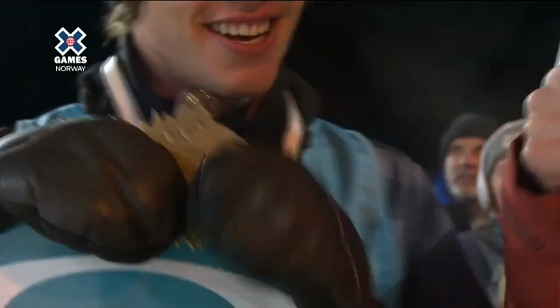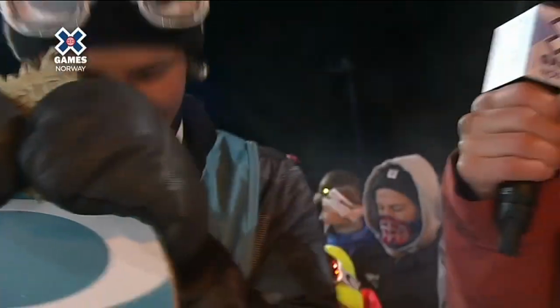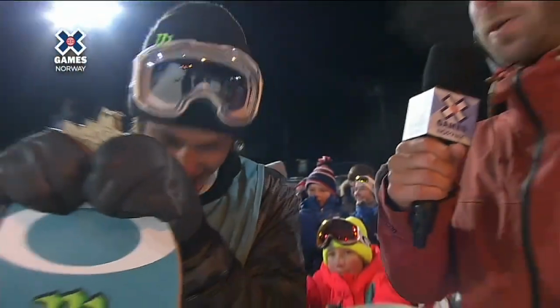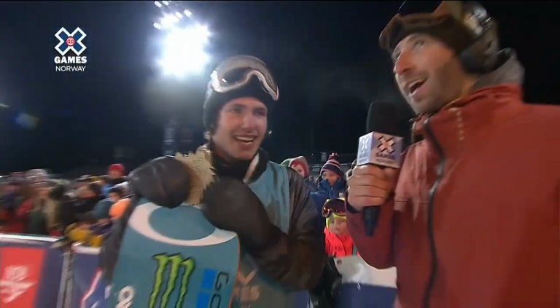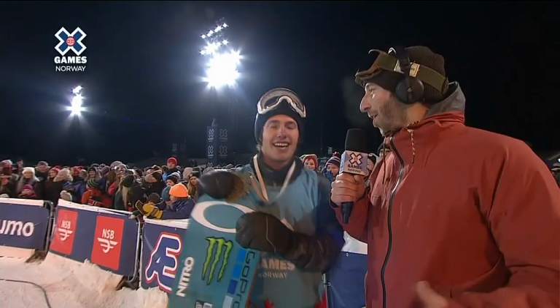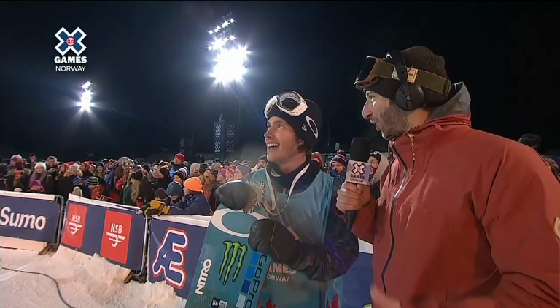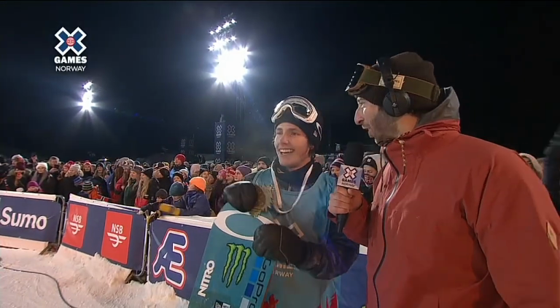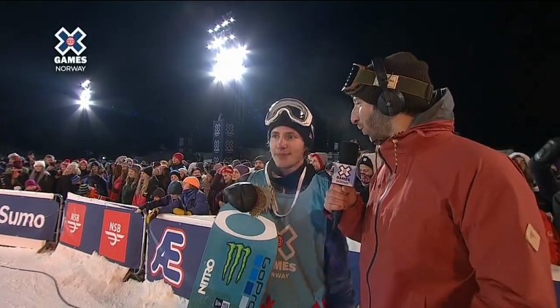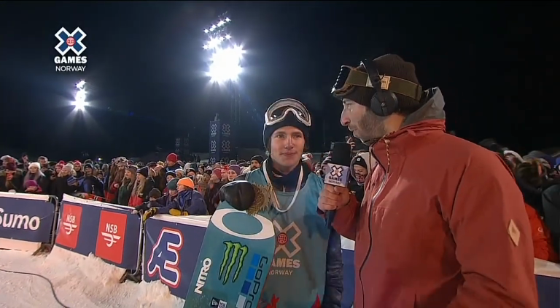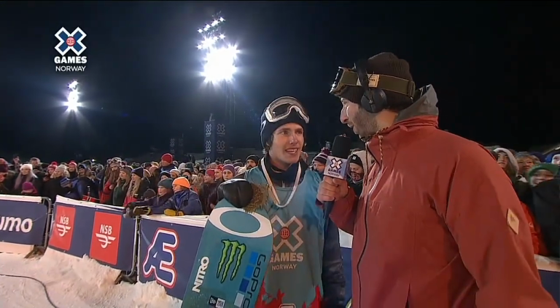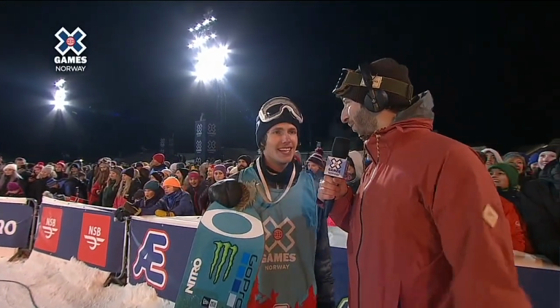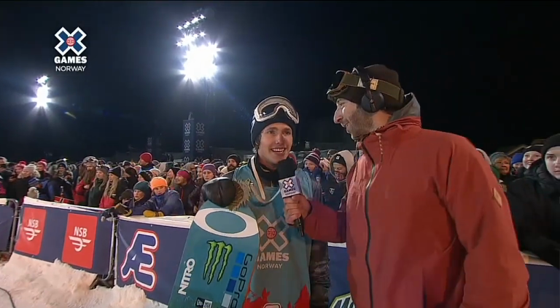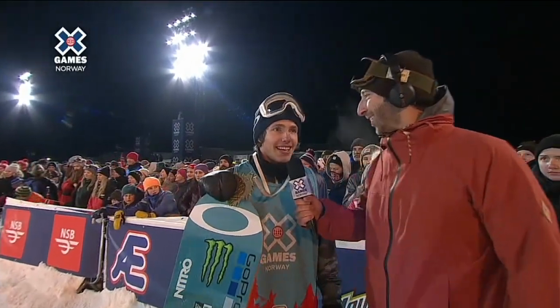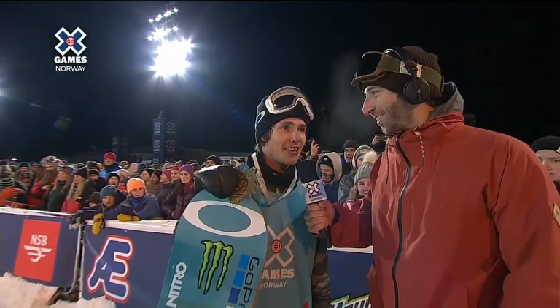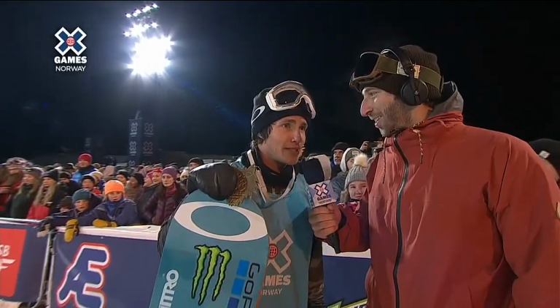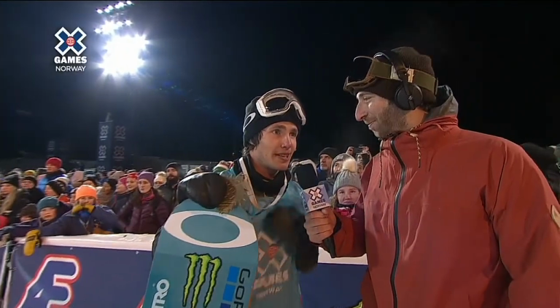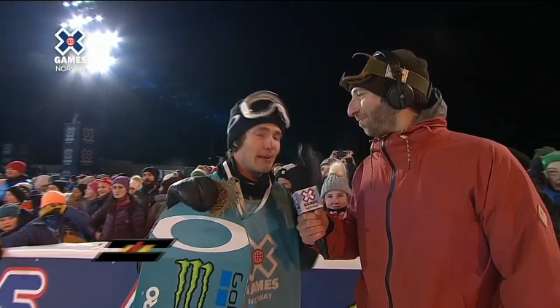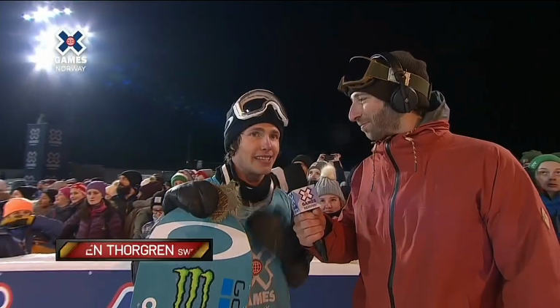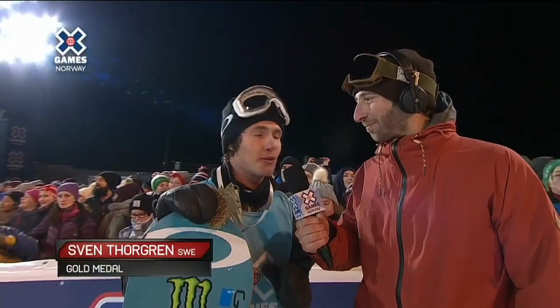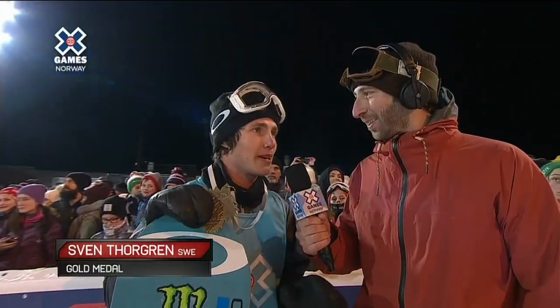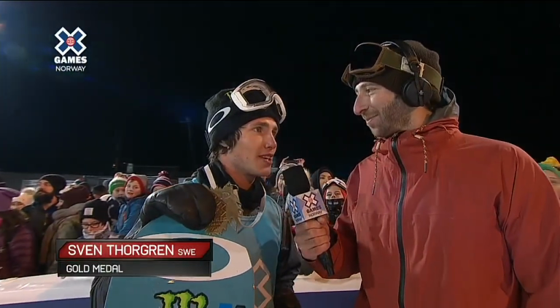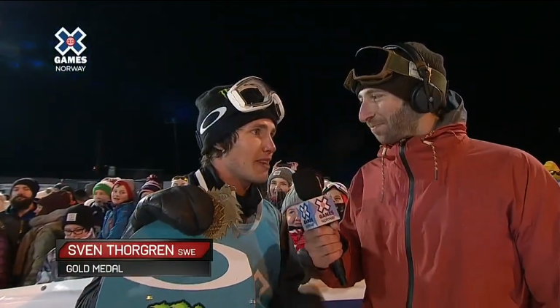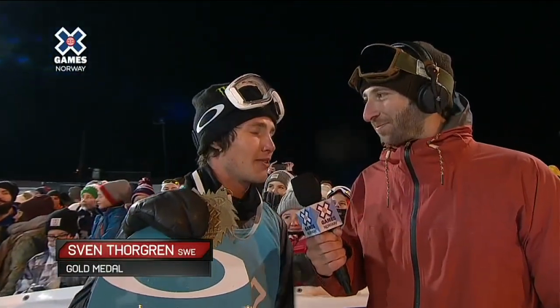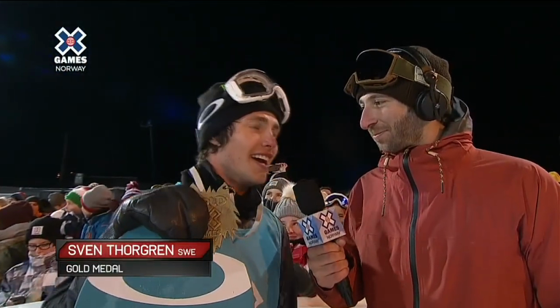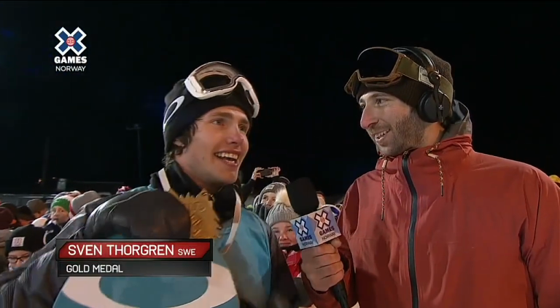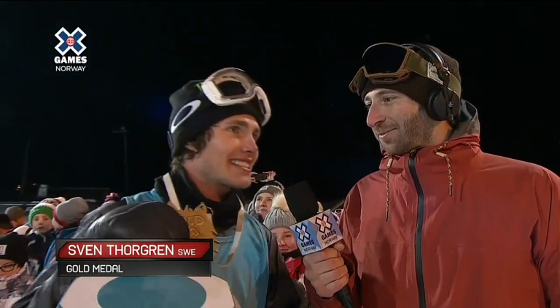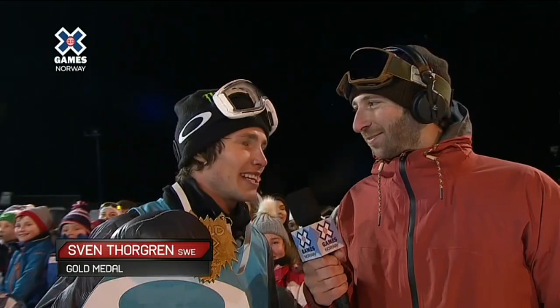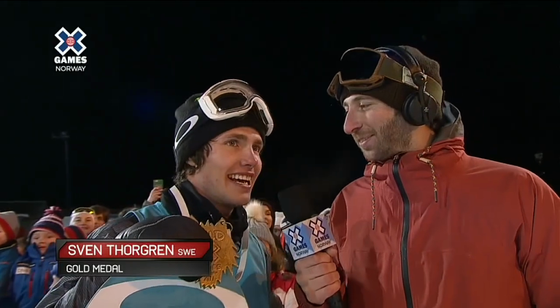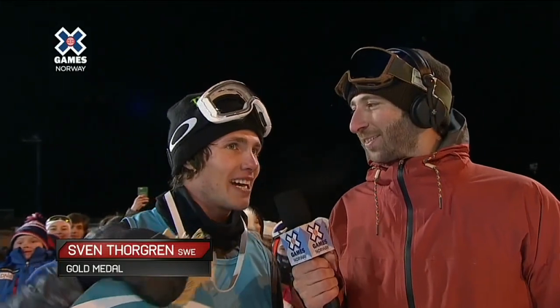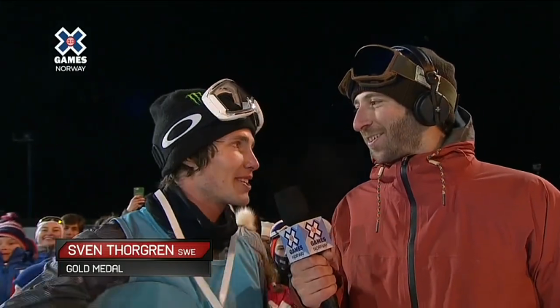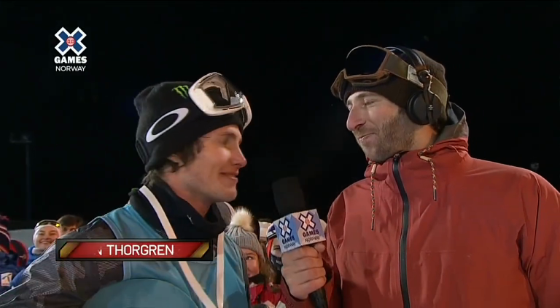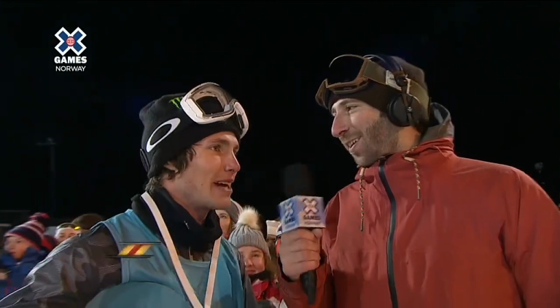And how were you able to put down a run on this challenging course with so much pressure on you? I don't know. I was struggling with my mind. I was like, don't think about the results — just think about your run. And that's kind of what I did. And yeah, it worked out. I'm so happy.